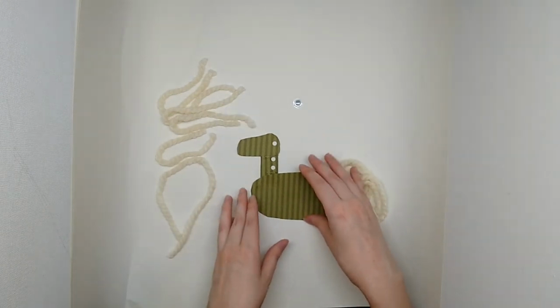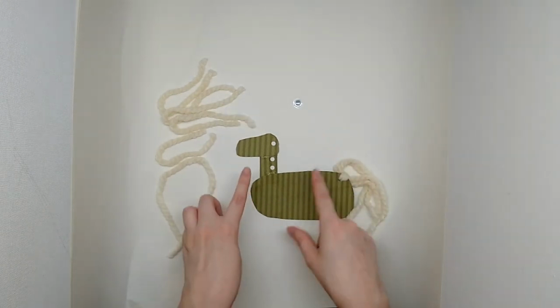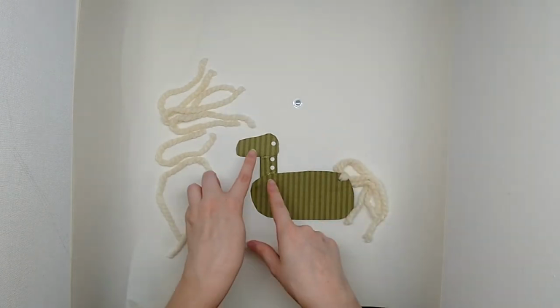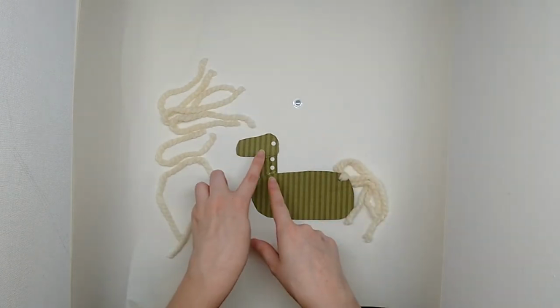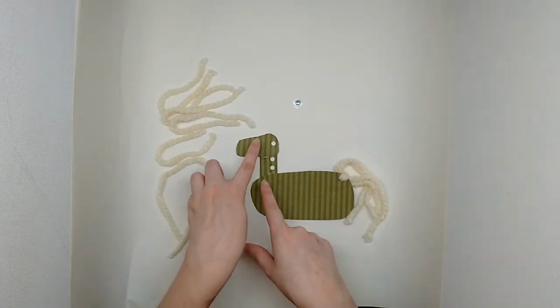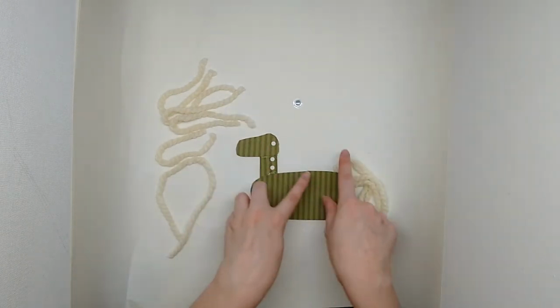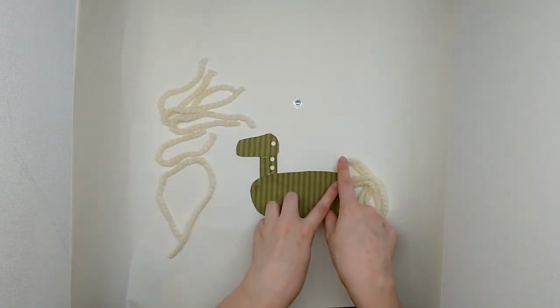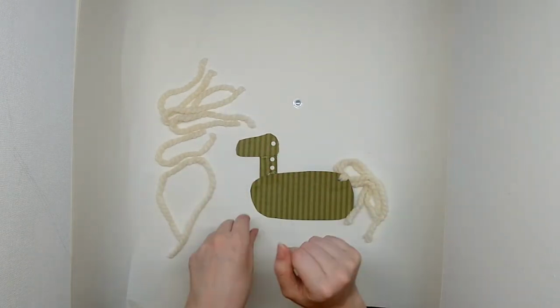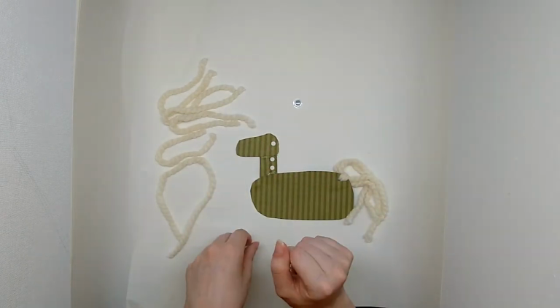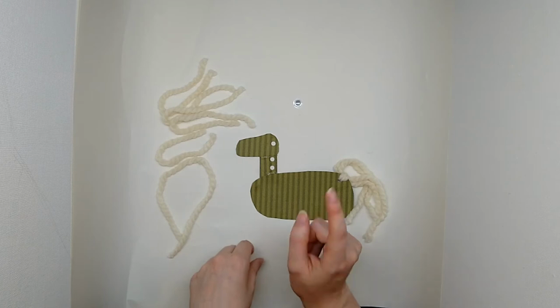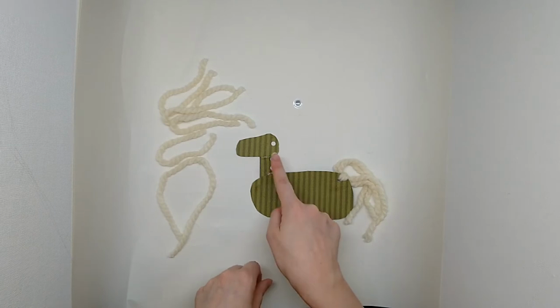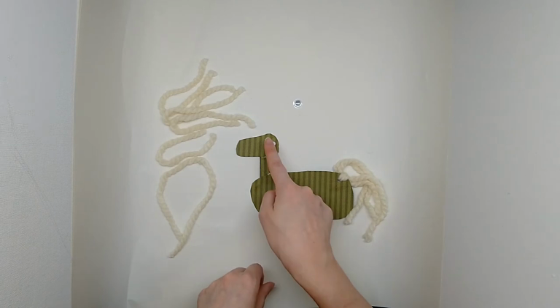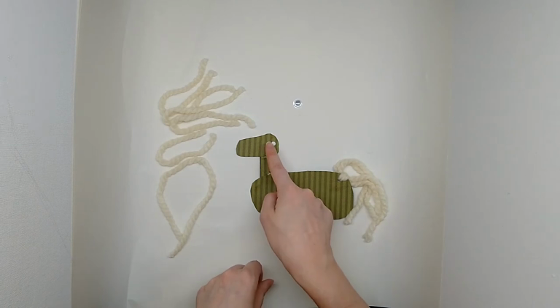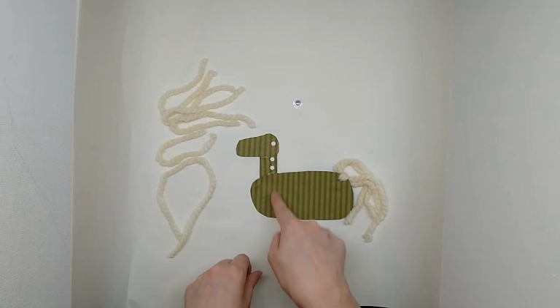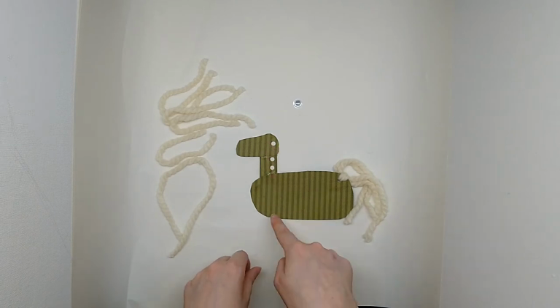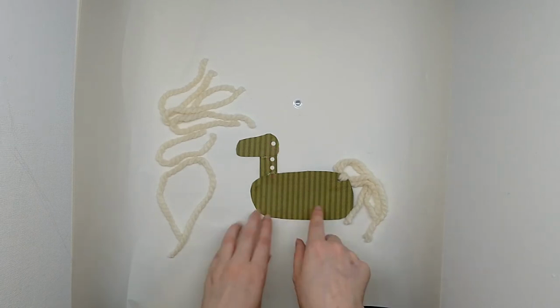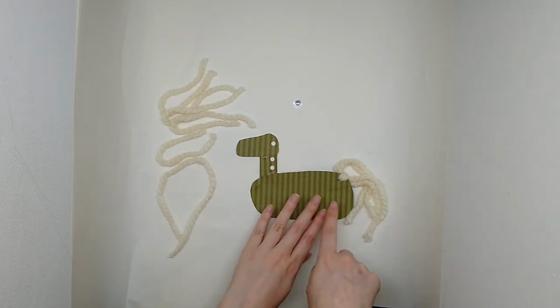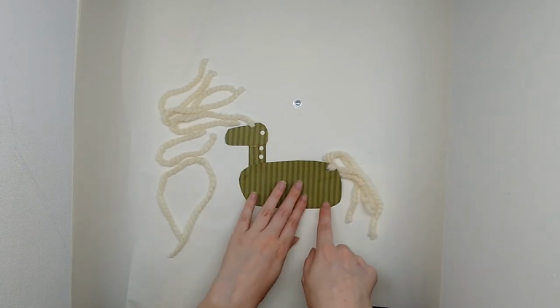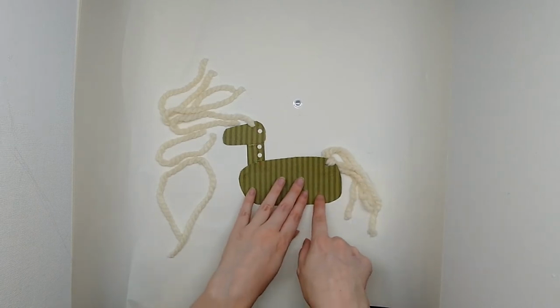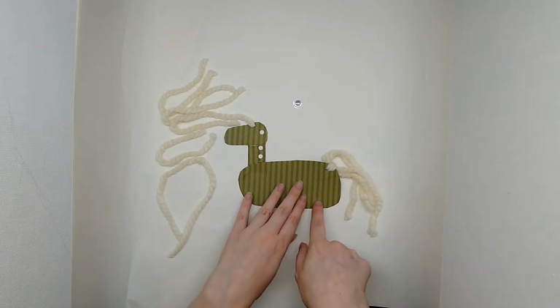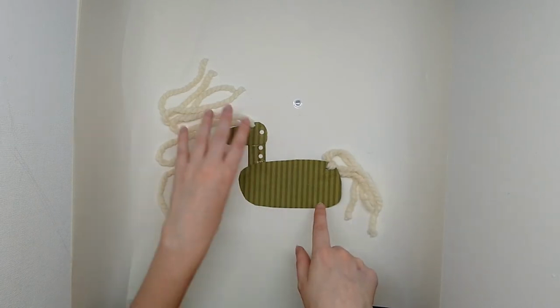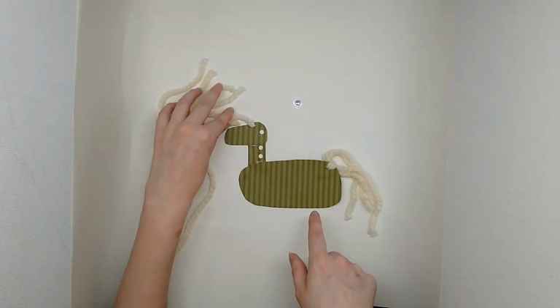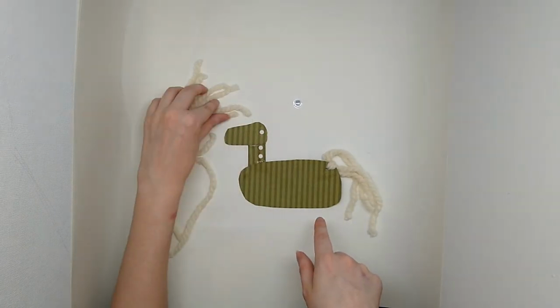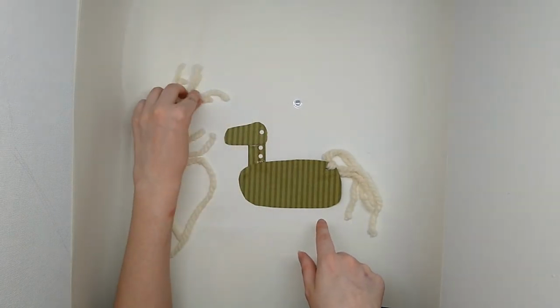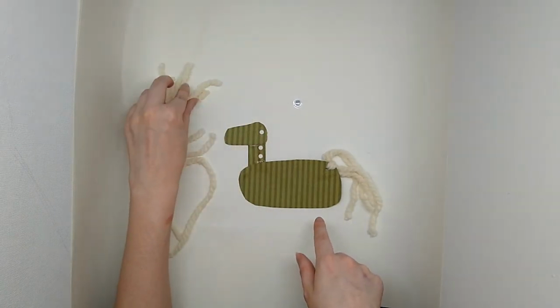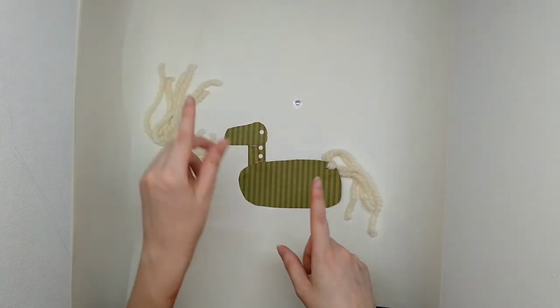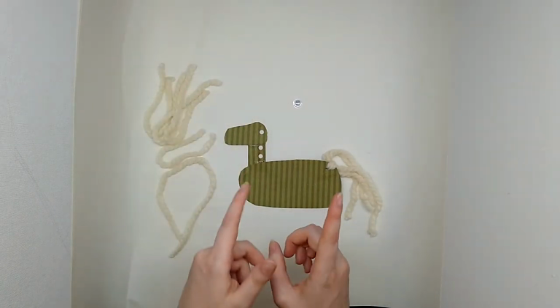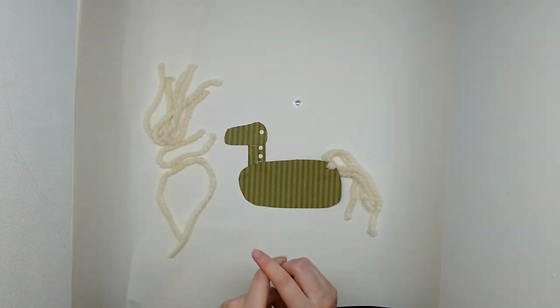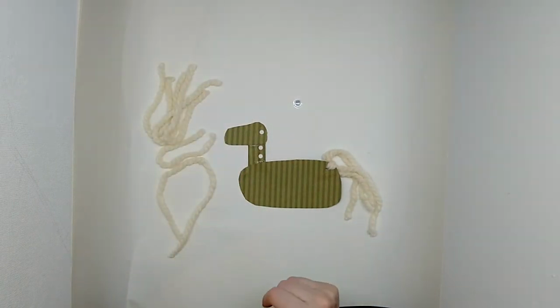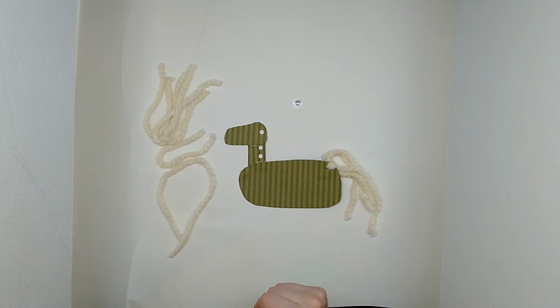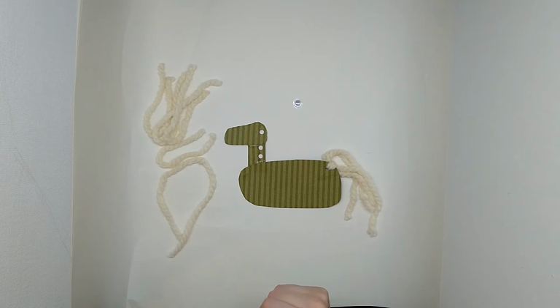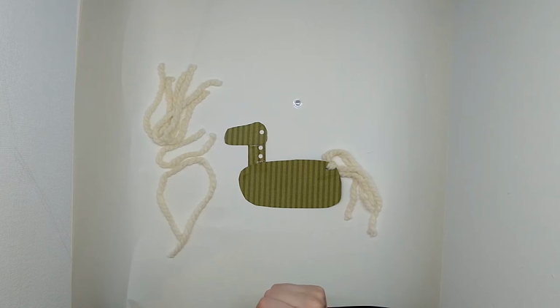Next up we're going to do the exact same thing on the mane. I'll do that off camera and we'll be back for finishing touches.